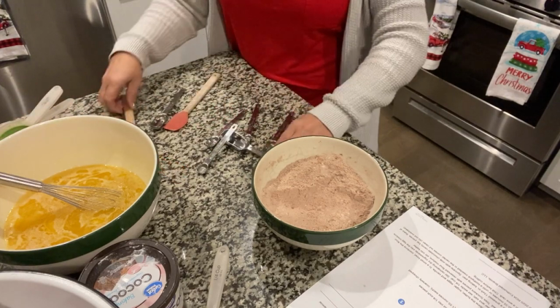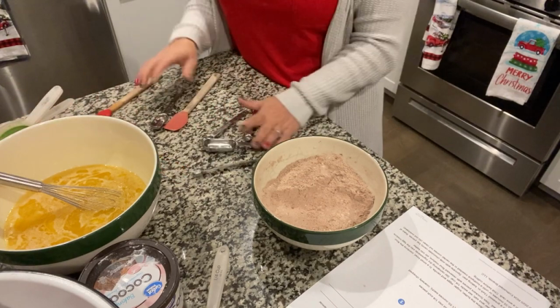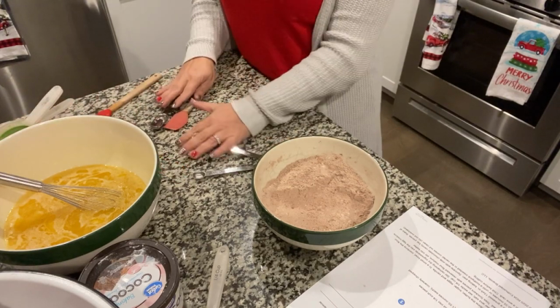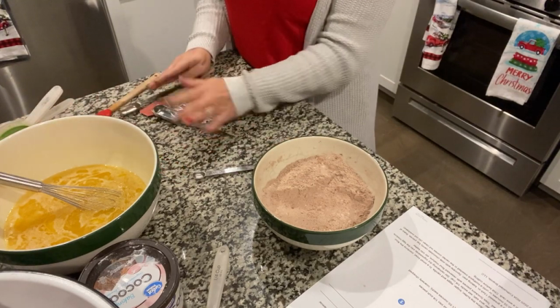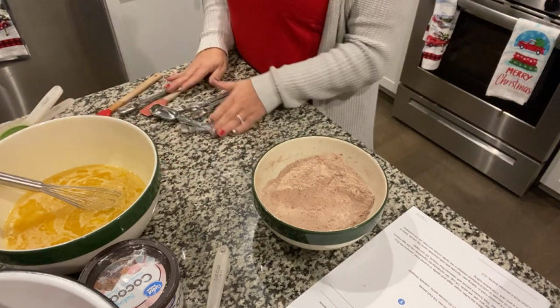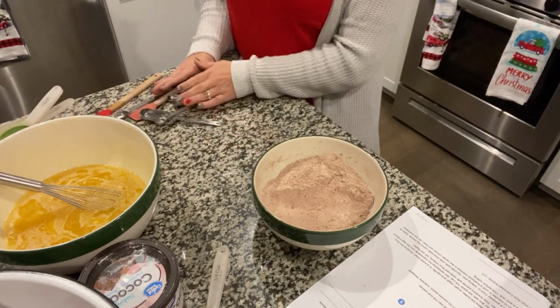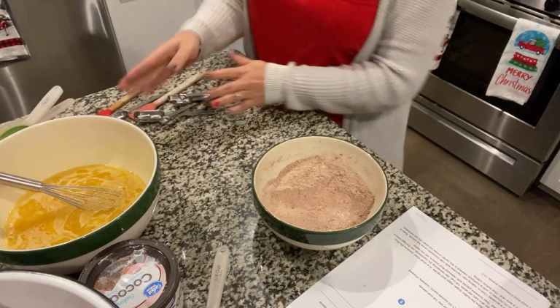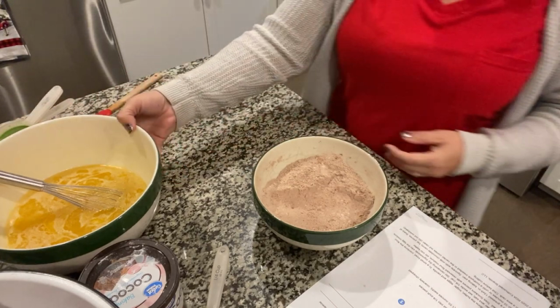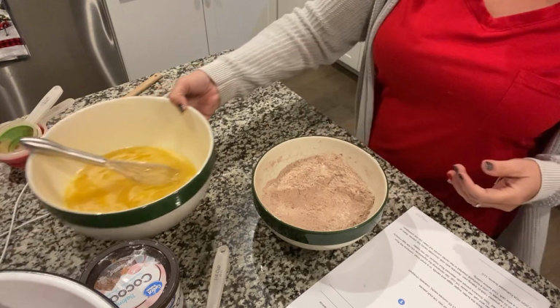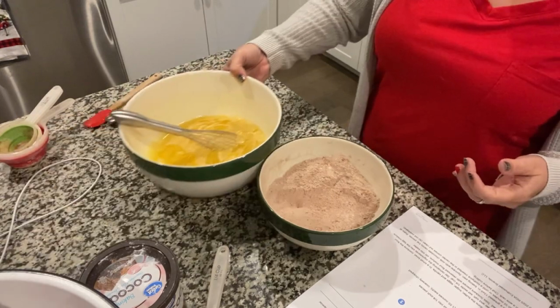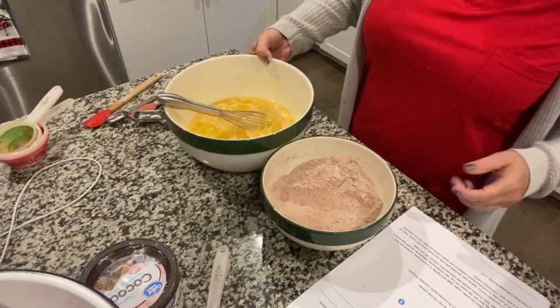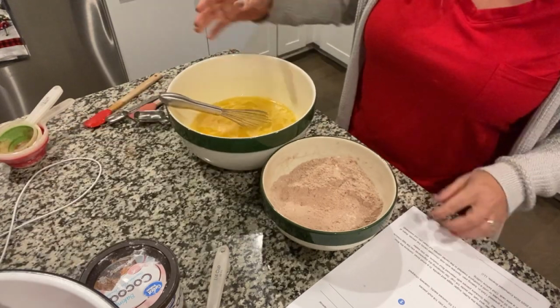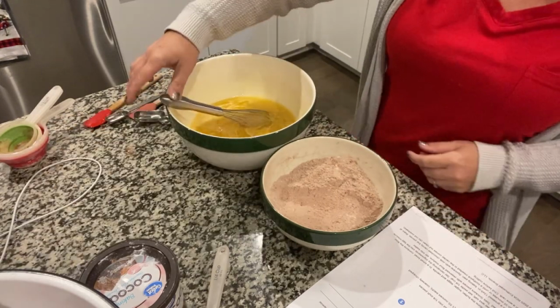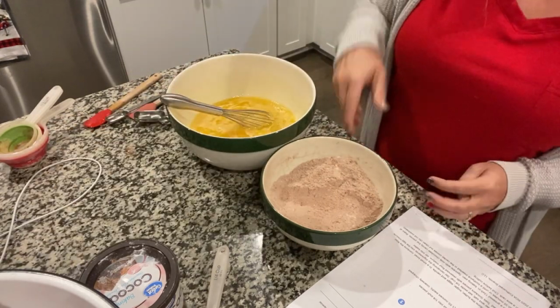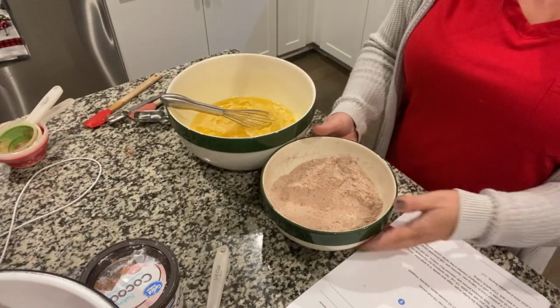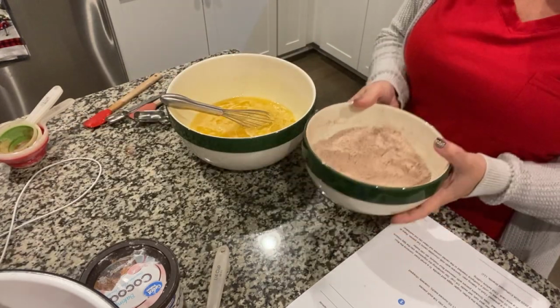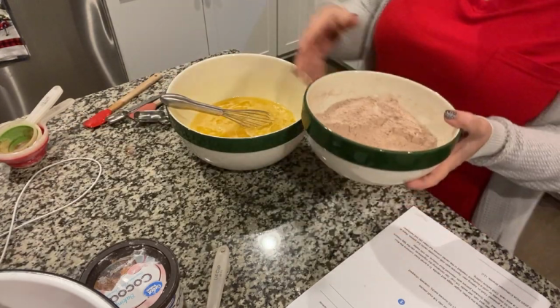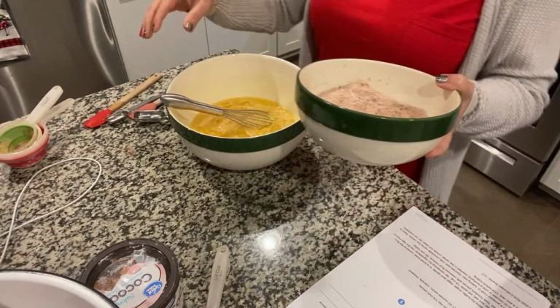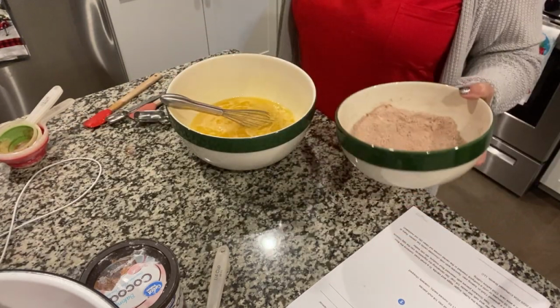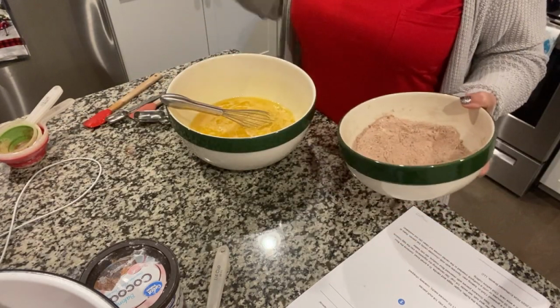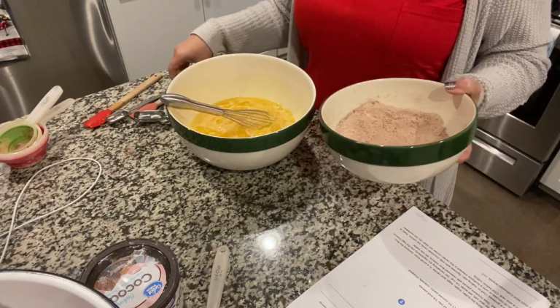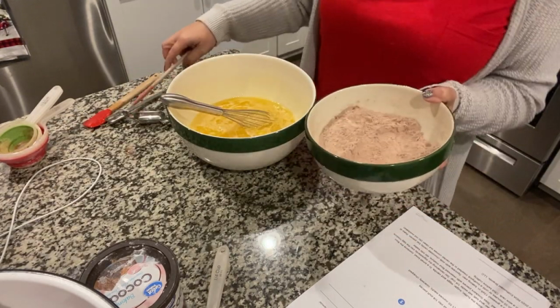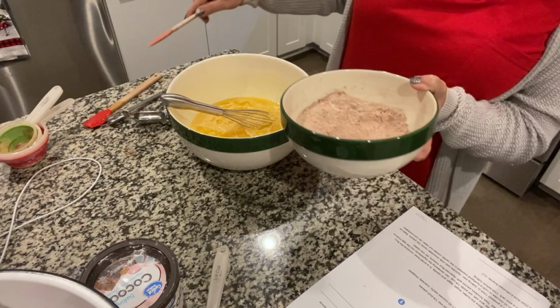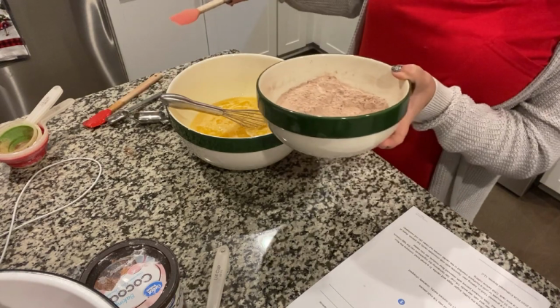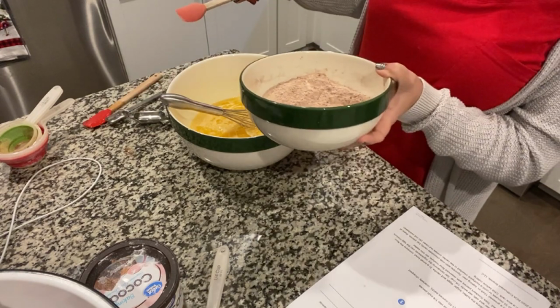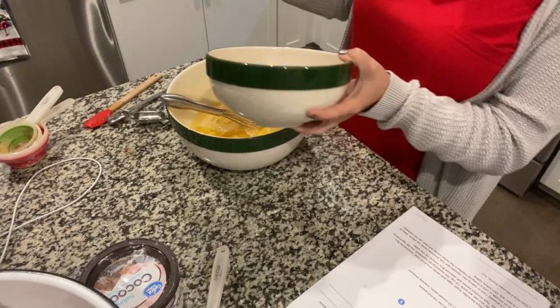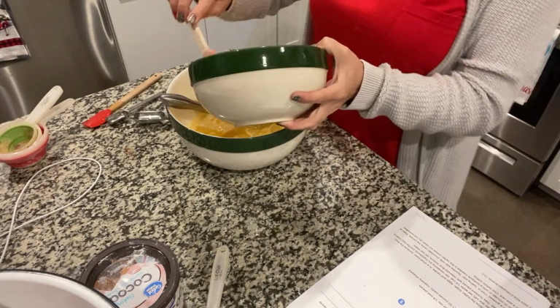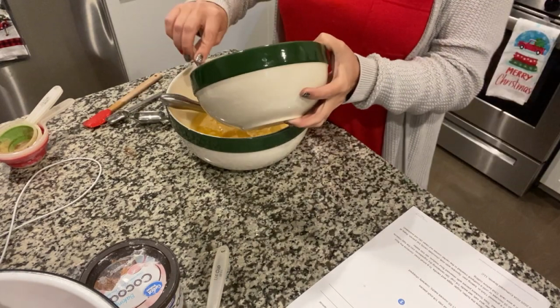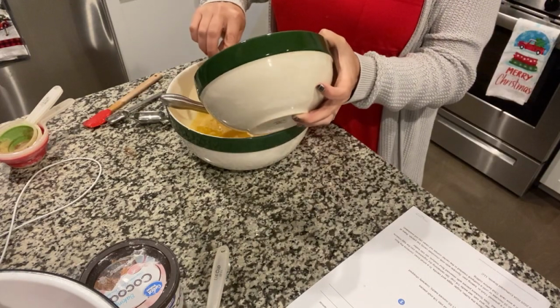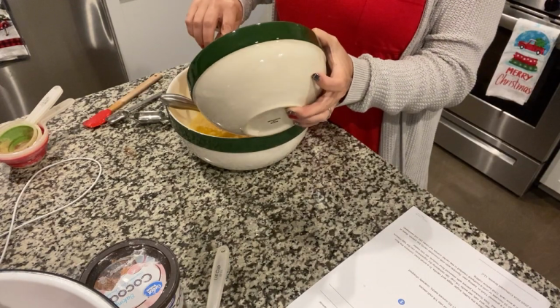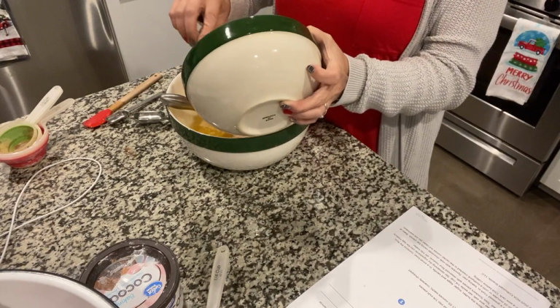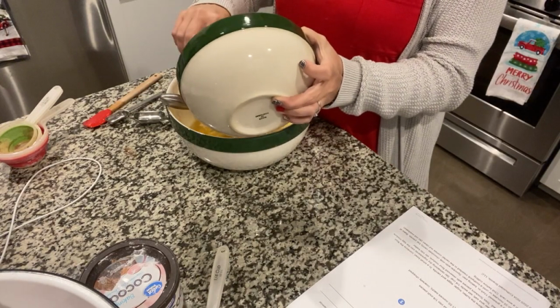Anyone else cook like this and make a mess? That smells just like chocolate. Now you're going to mix this all together.